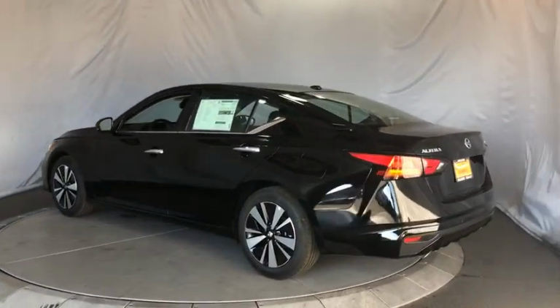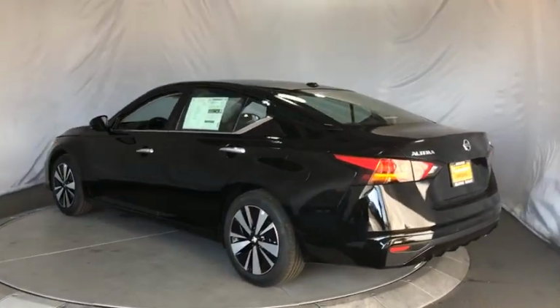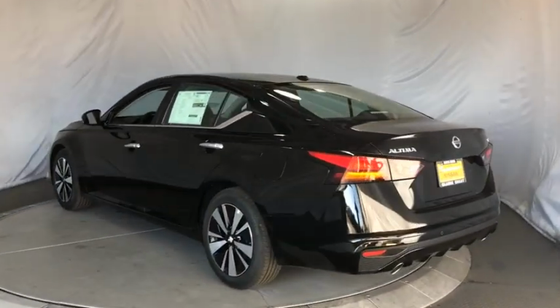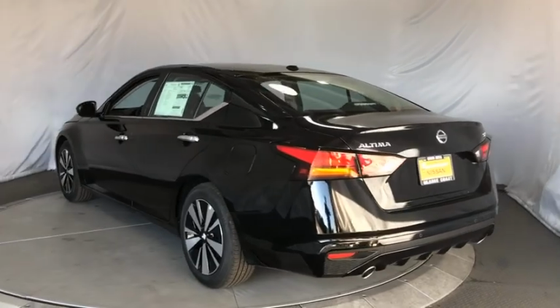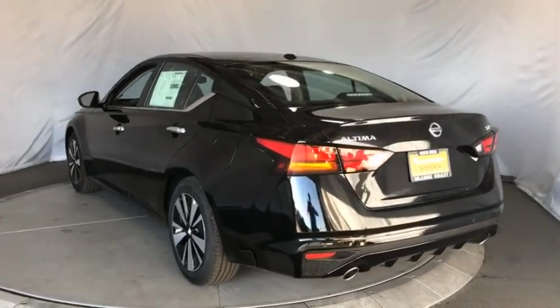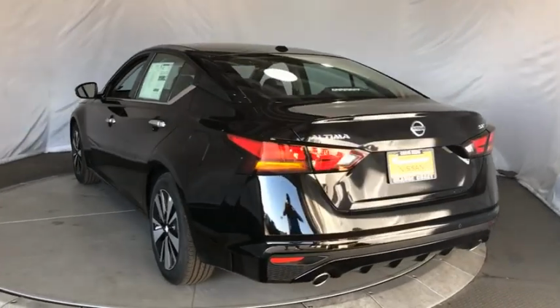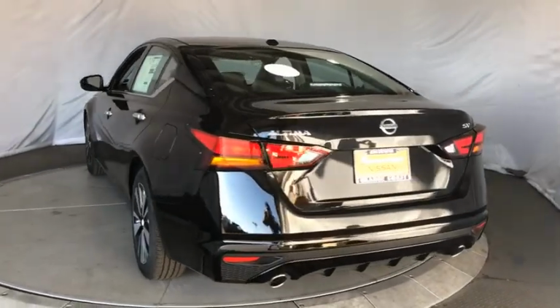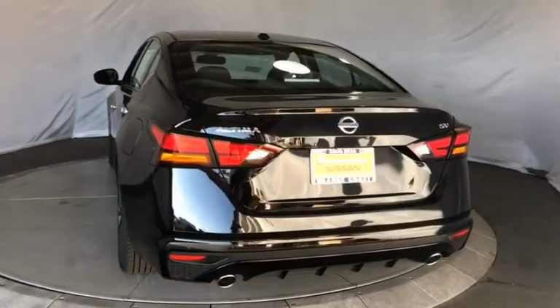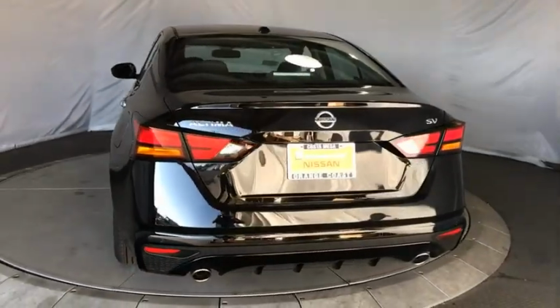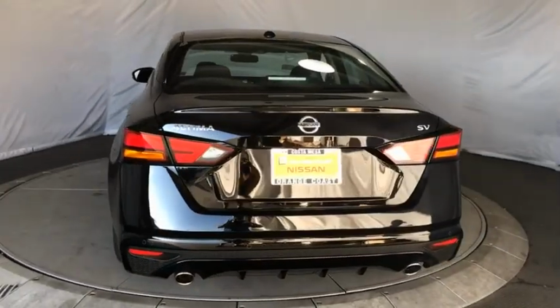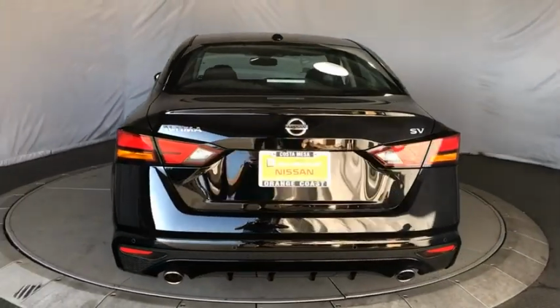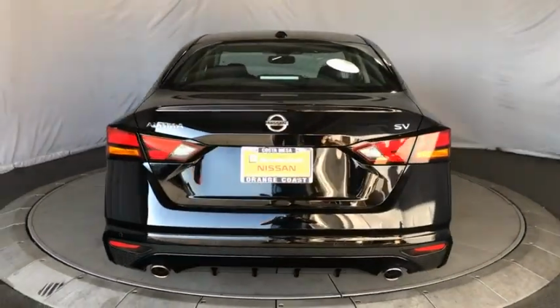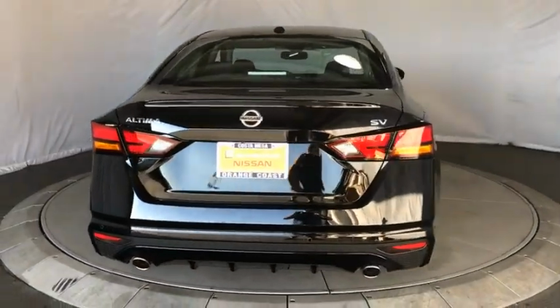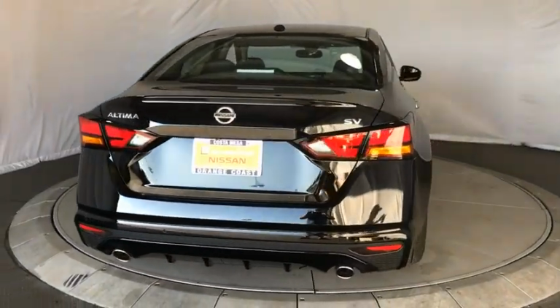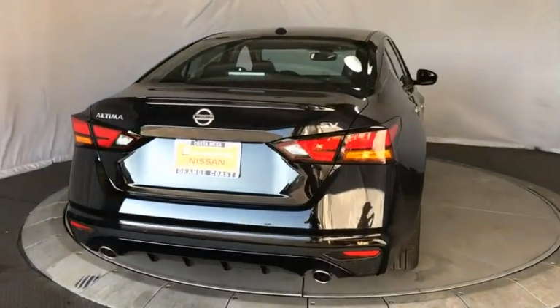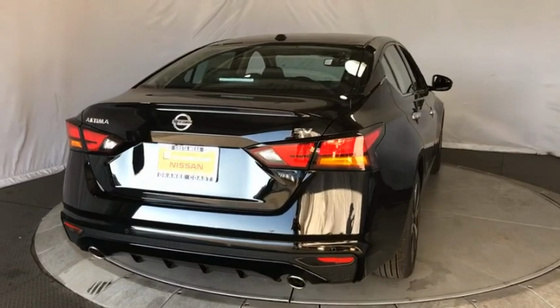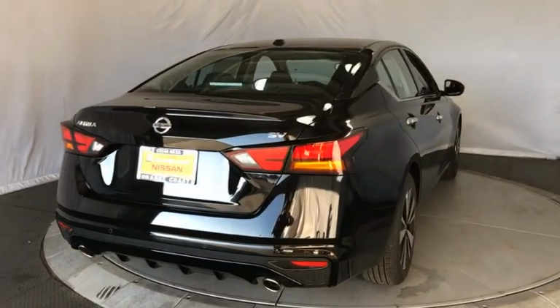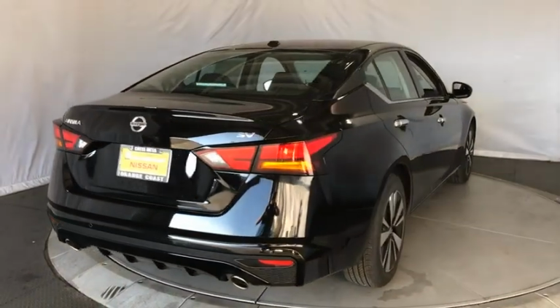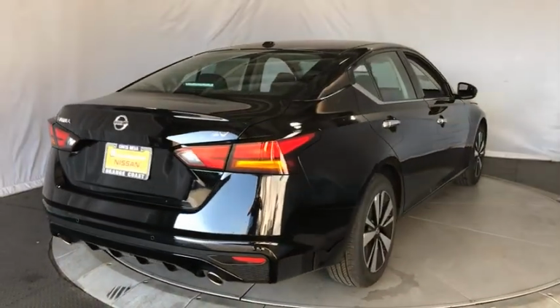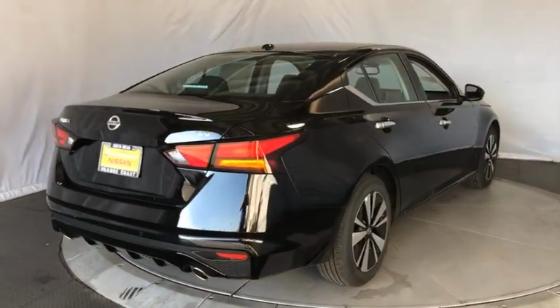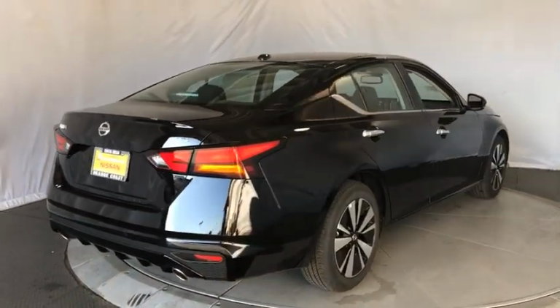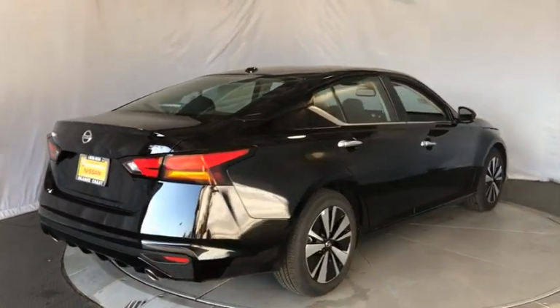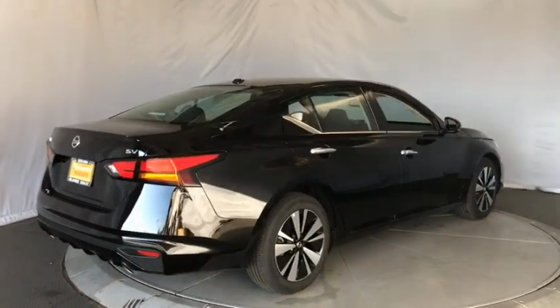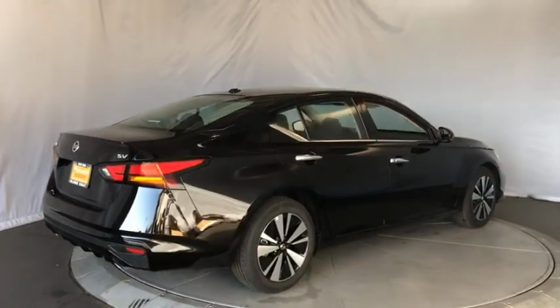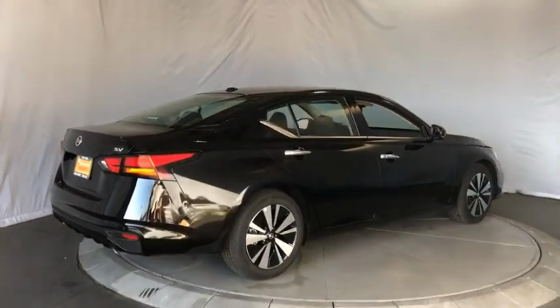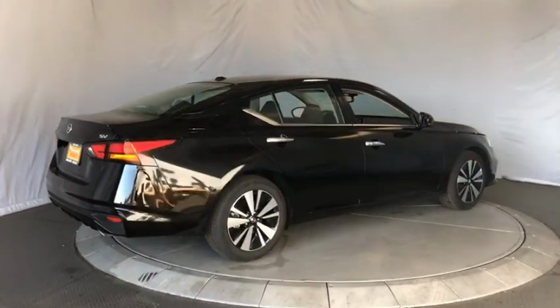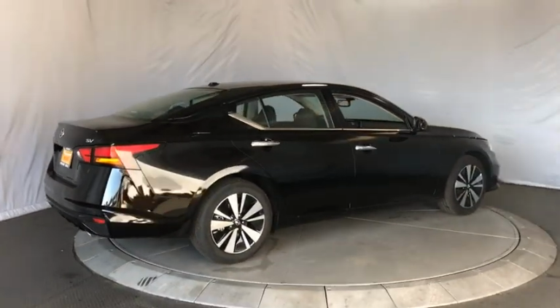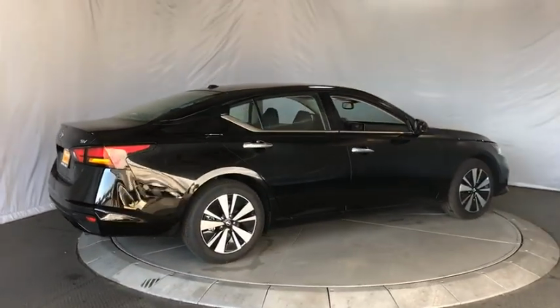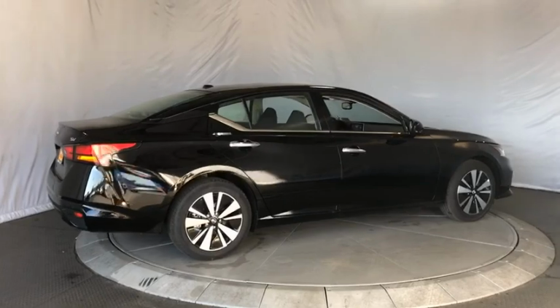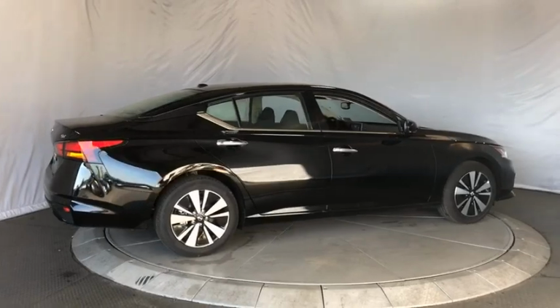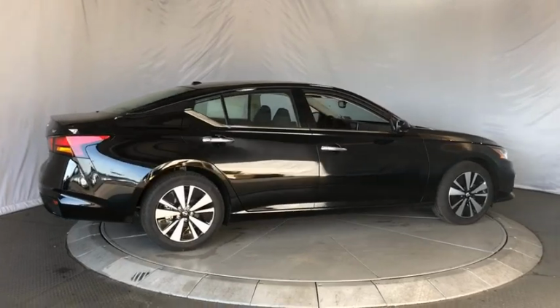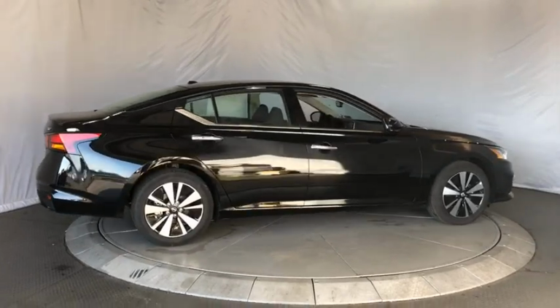Here are some of this vehicle's great options: keyless entry, remote engine start, lane departure warning, steering wheel audio controls, stability control, backup camera, traction control, anti-lock braking system.